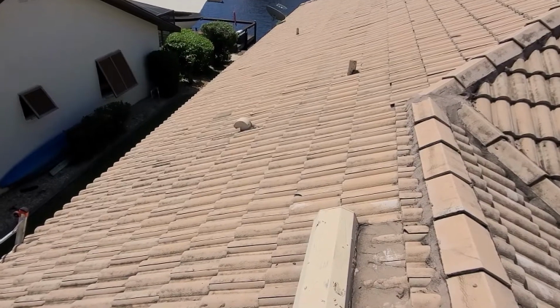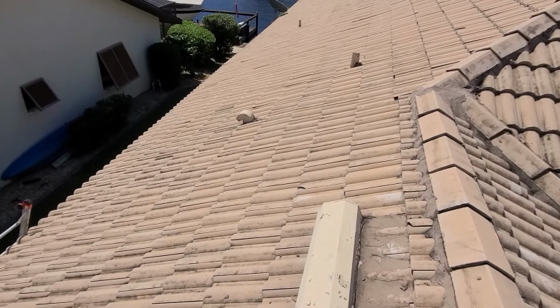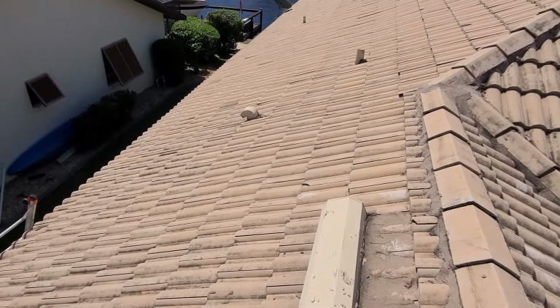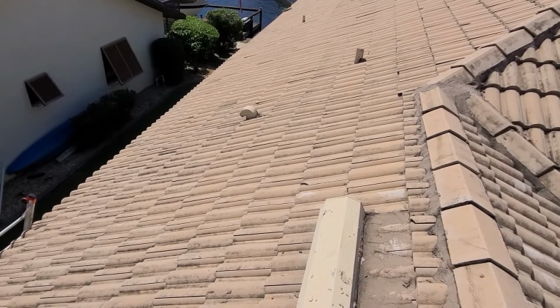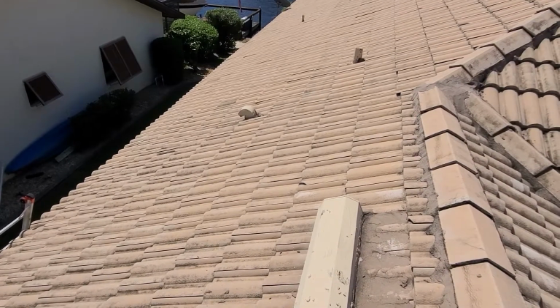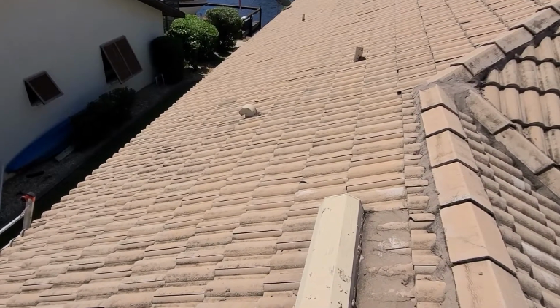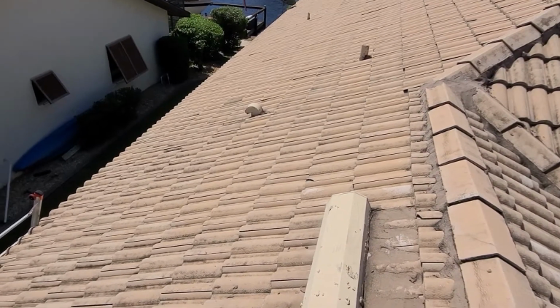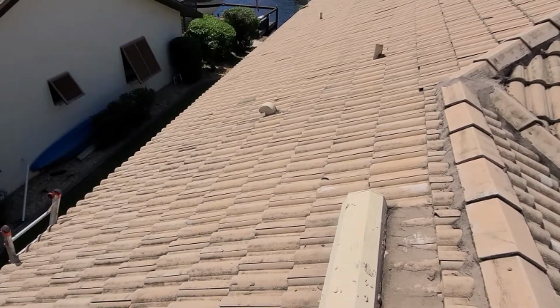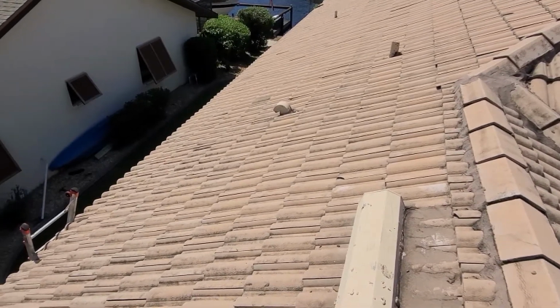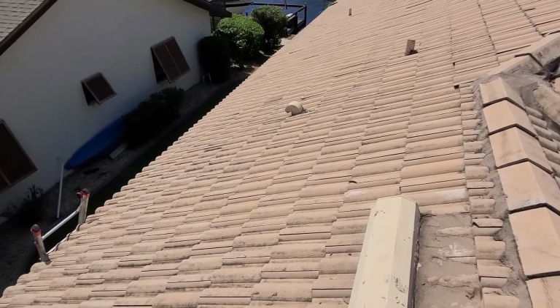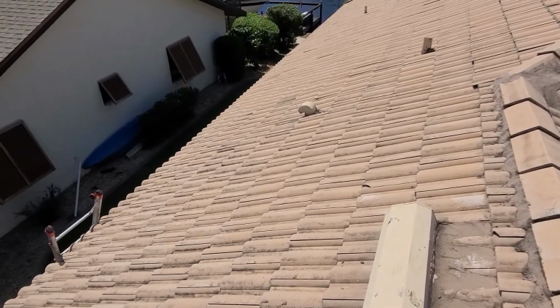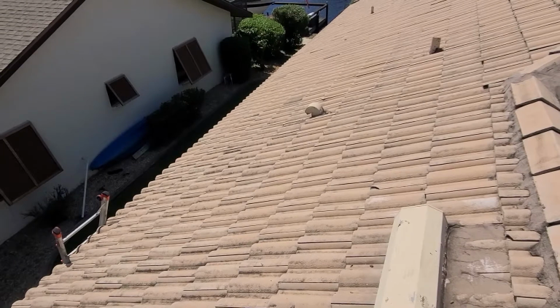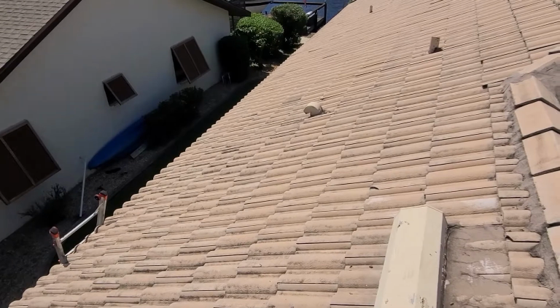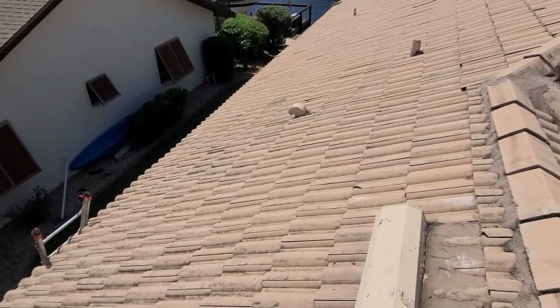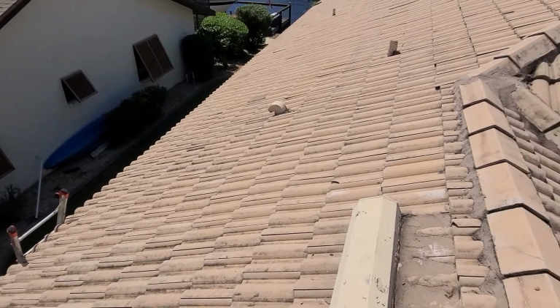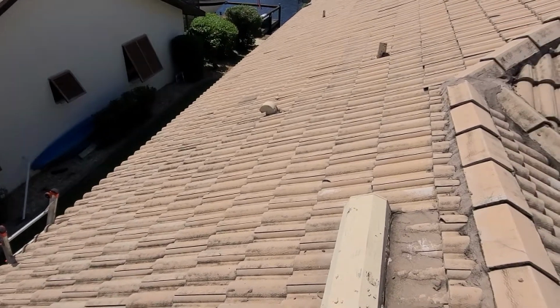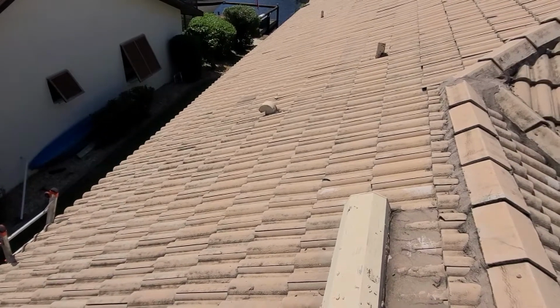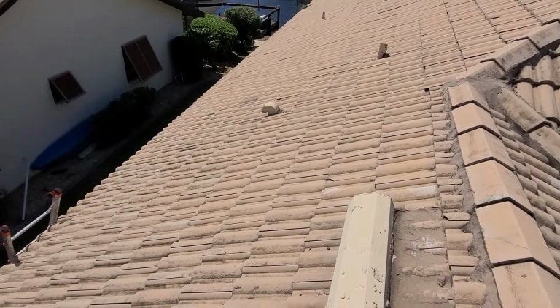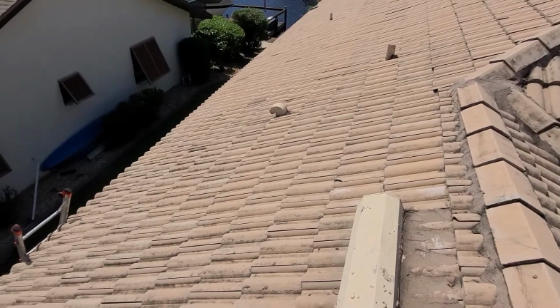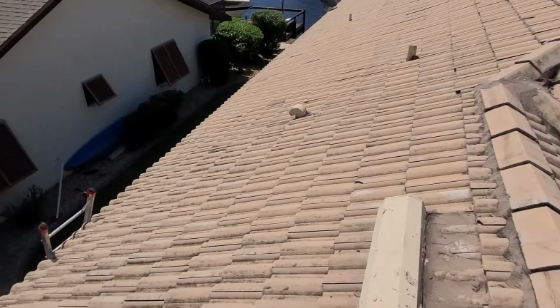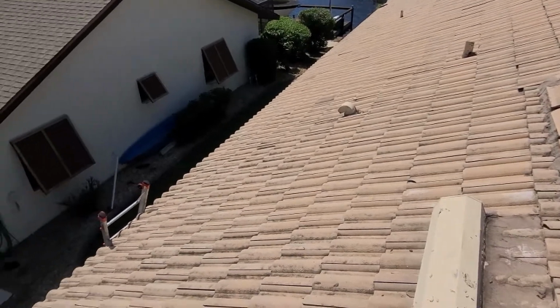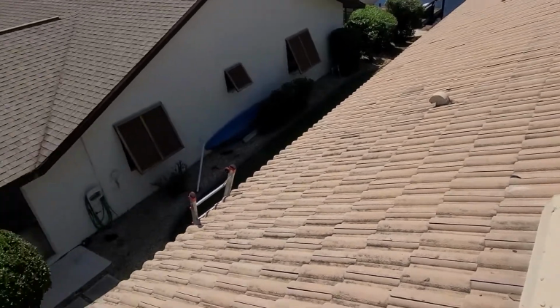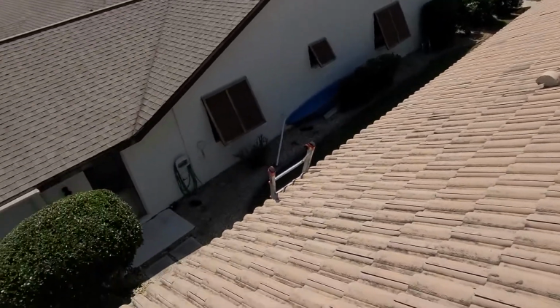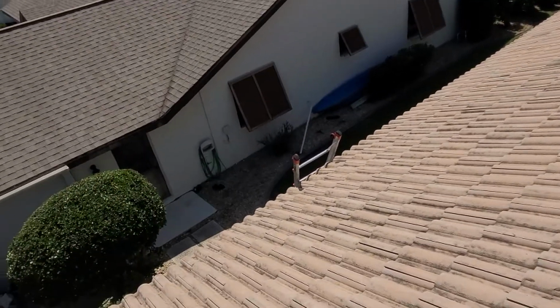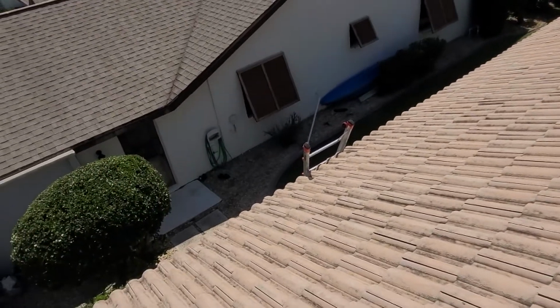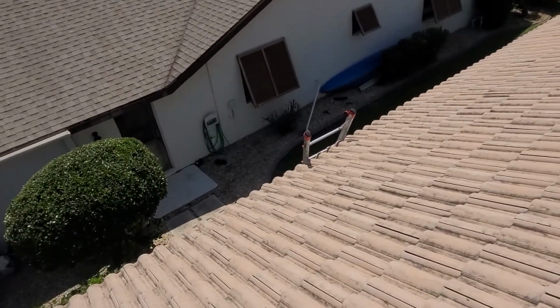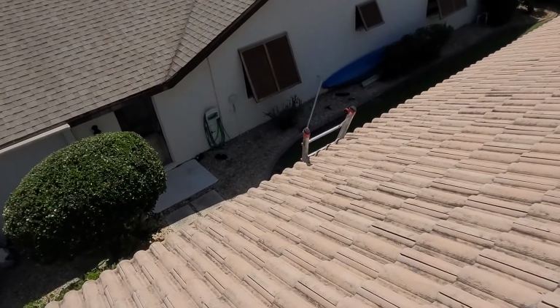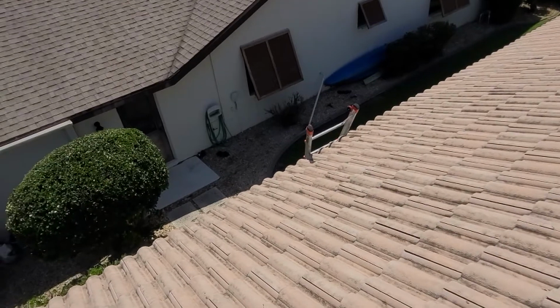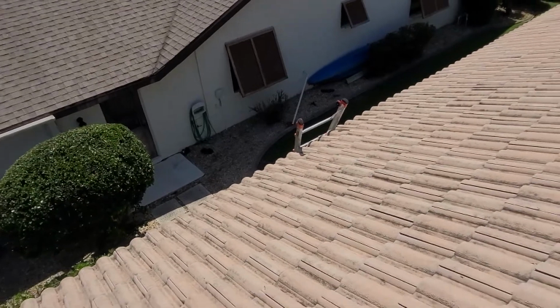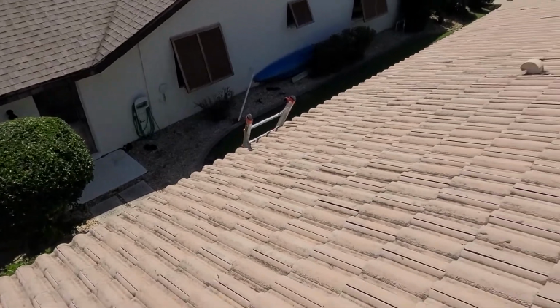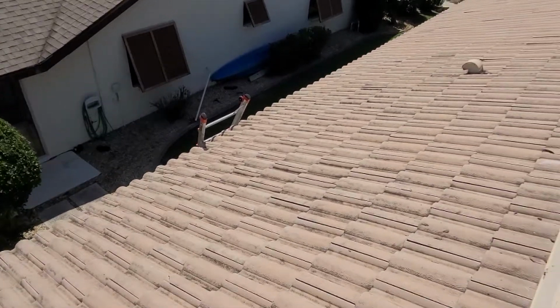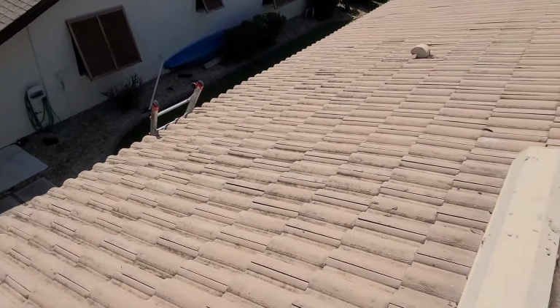This is Brock with Boss Roofing Experts. Today is Friday, August 28th, inspecting this concrete tile roof for Mr. Long here in Cape Coral, Florida. I'm just going to take you for a little walk through.